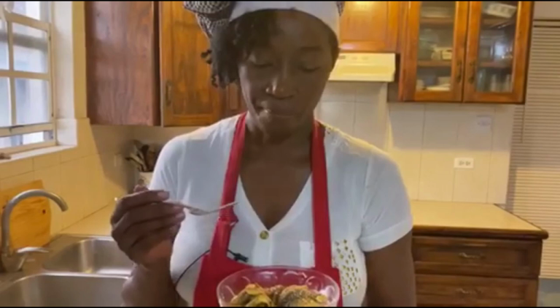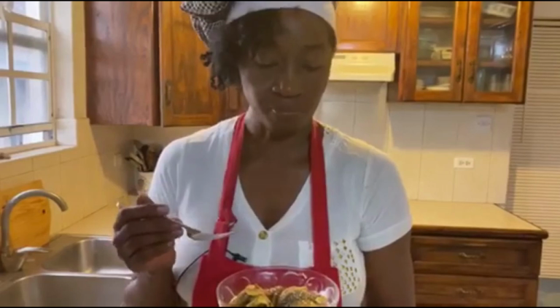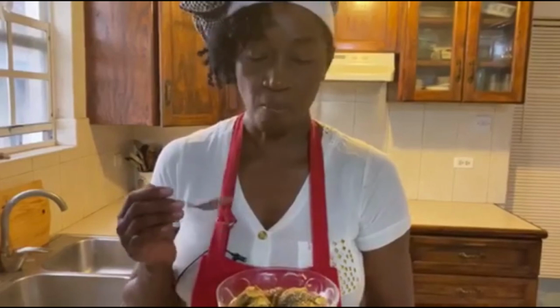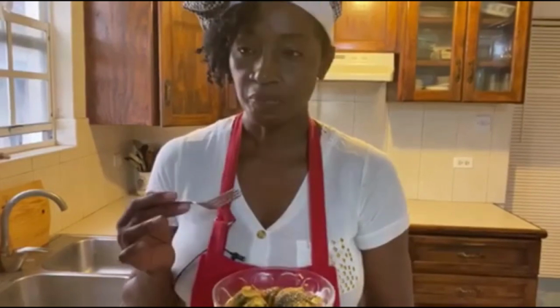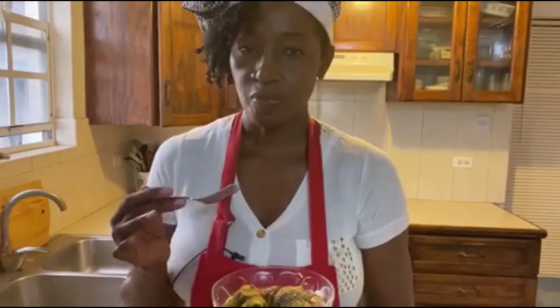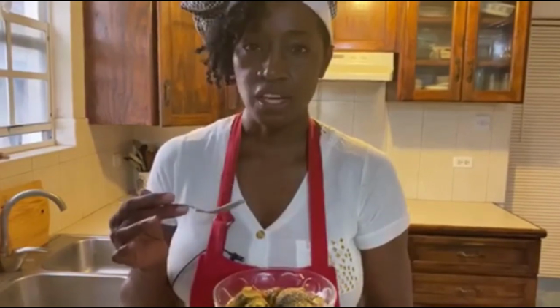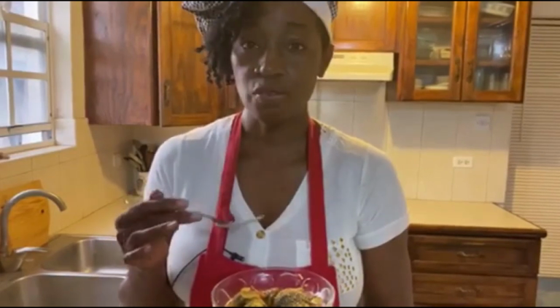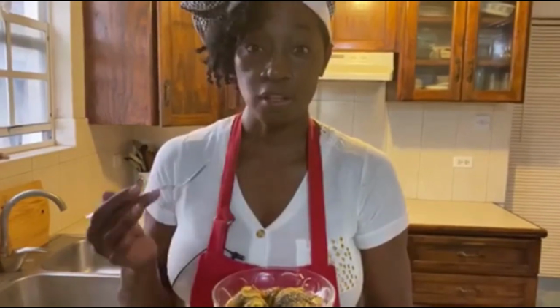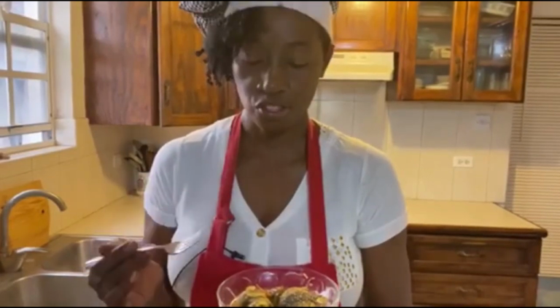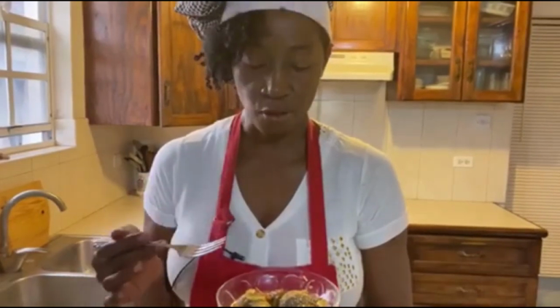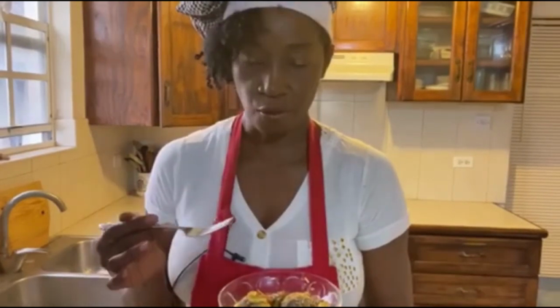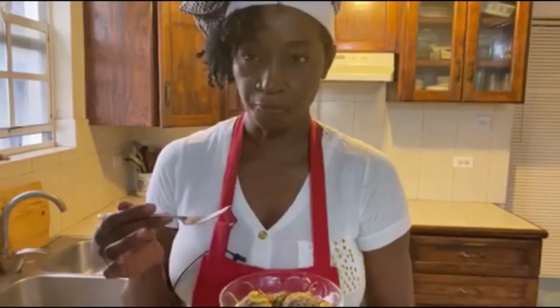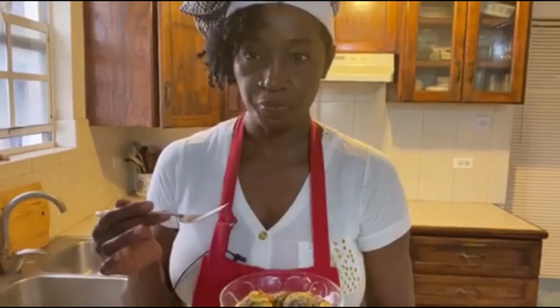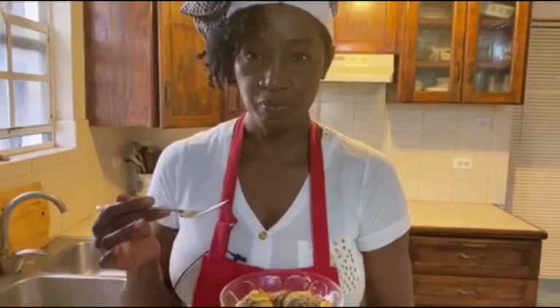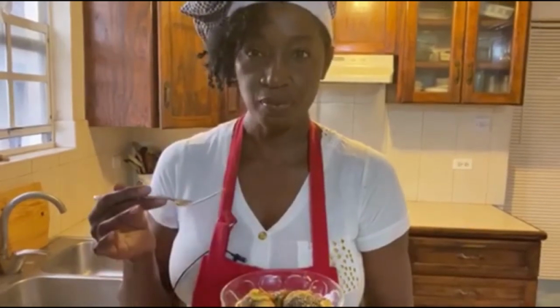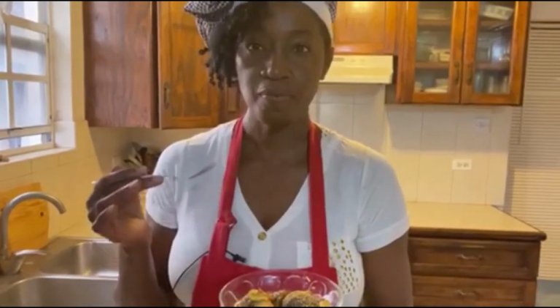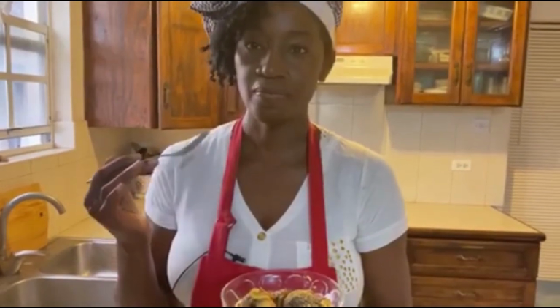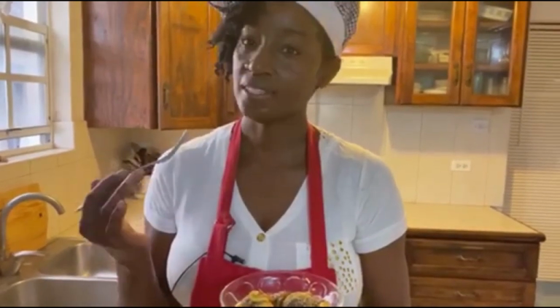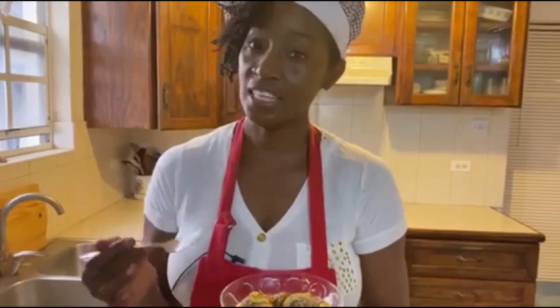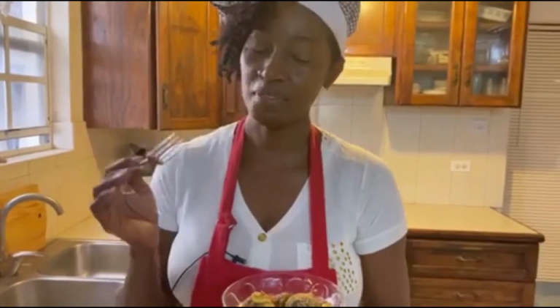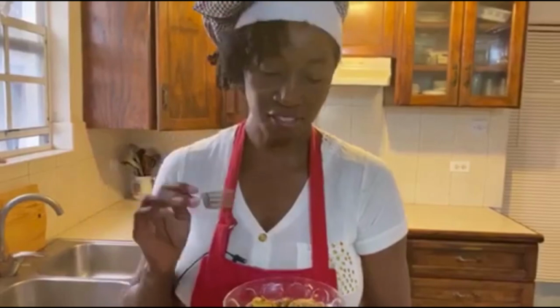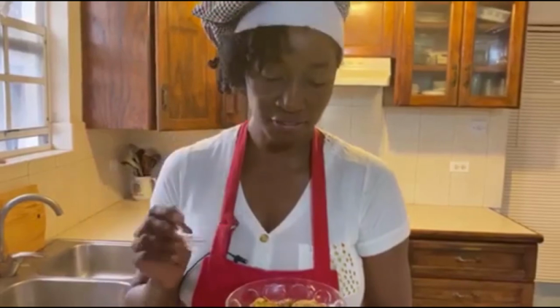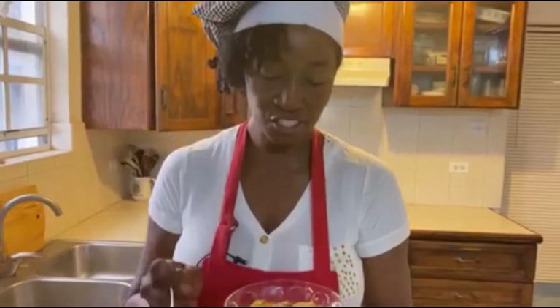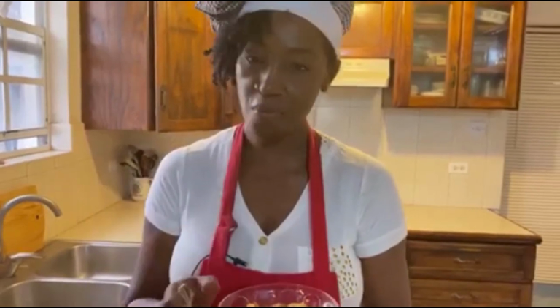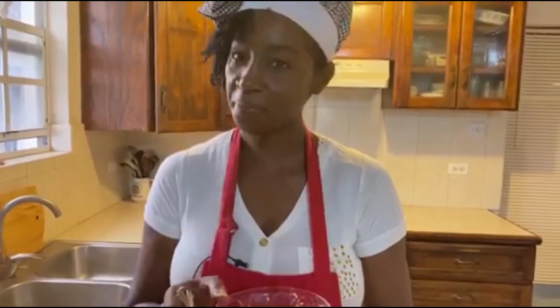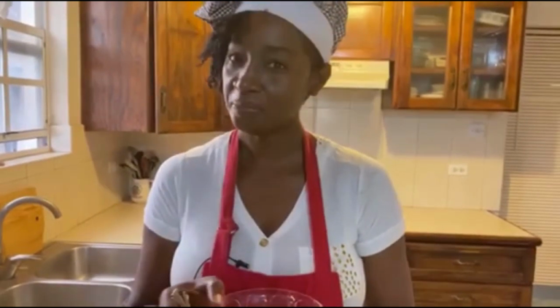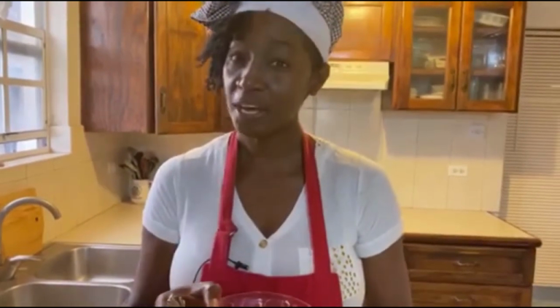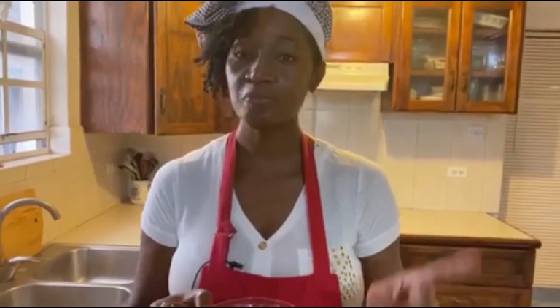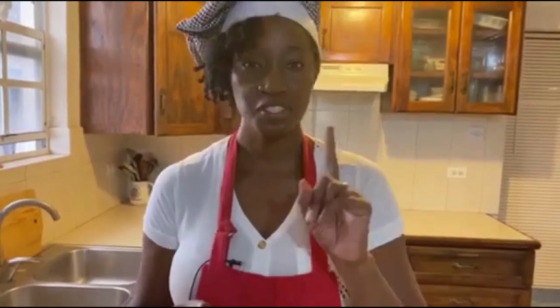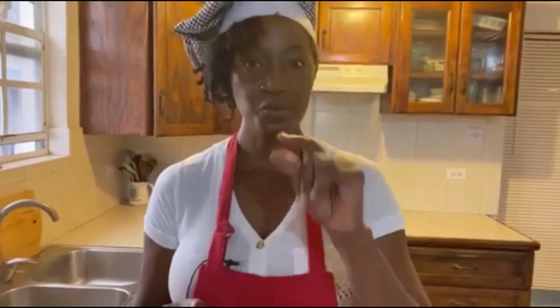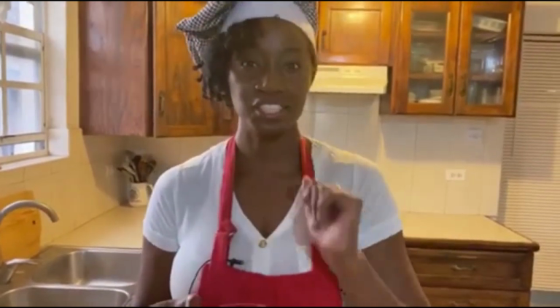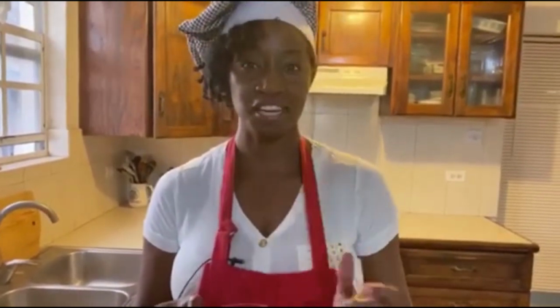Now it's time to taste. Oh it looks good, it's so soft — it just melts in your mouth. Steamed flying fish — you need to try it!